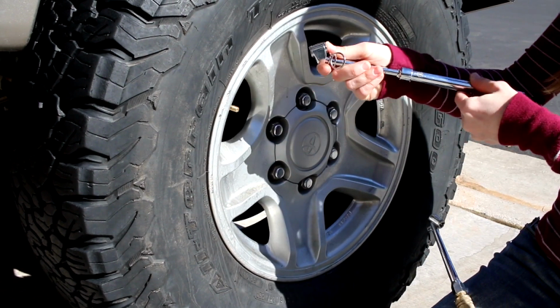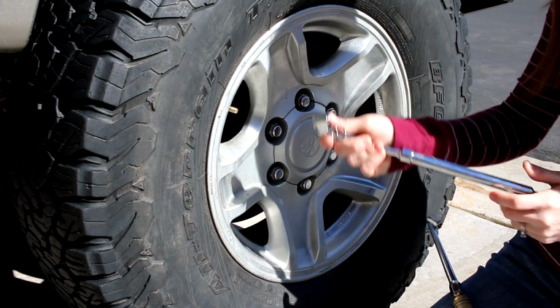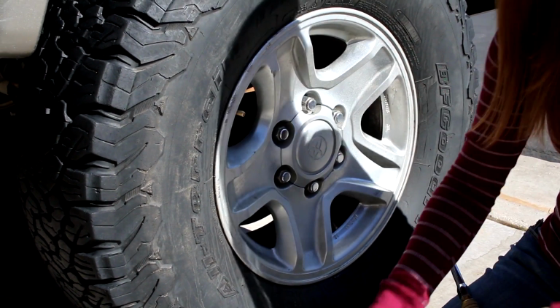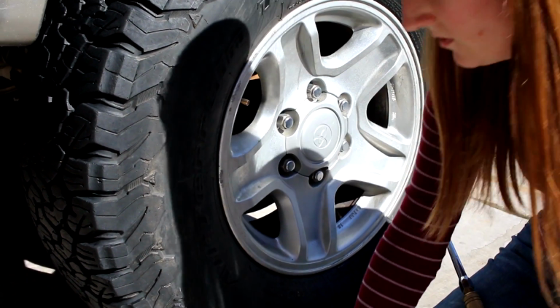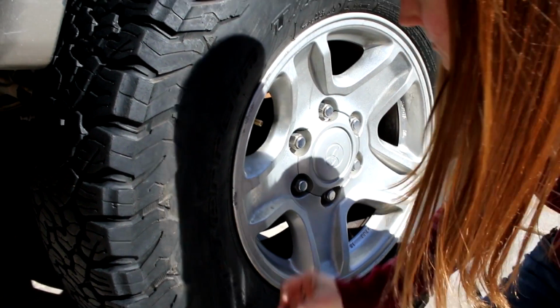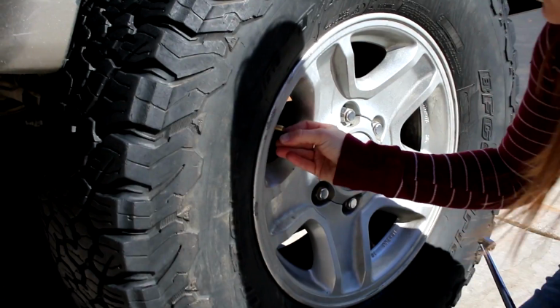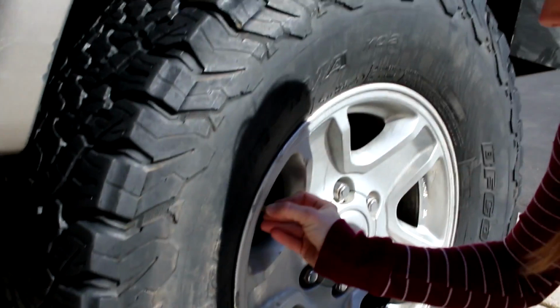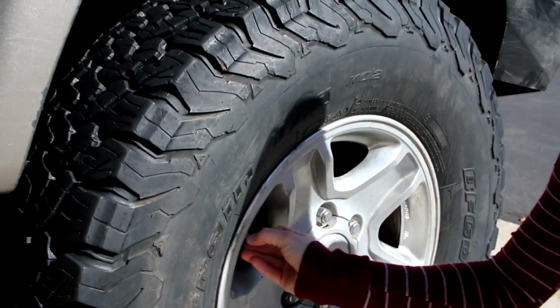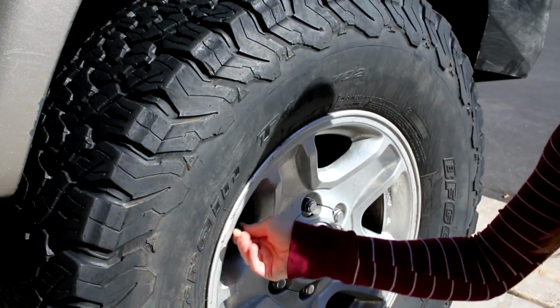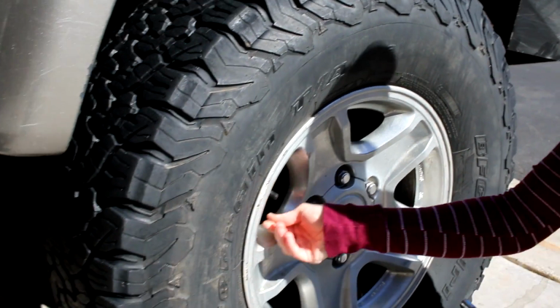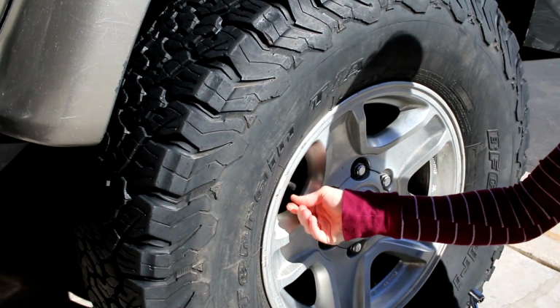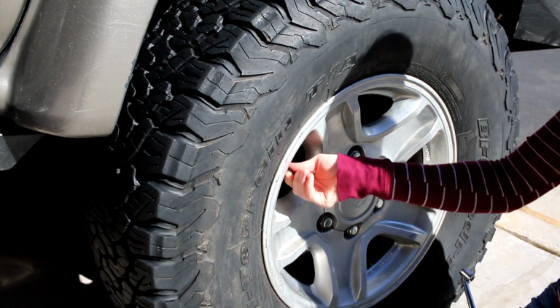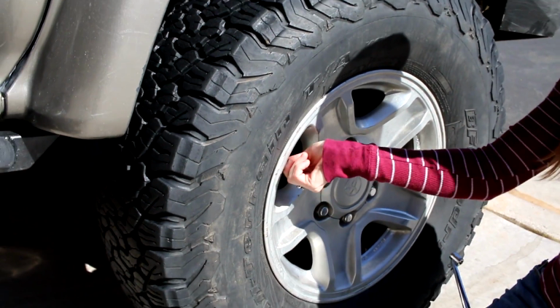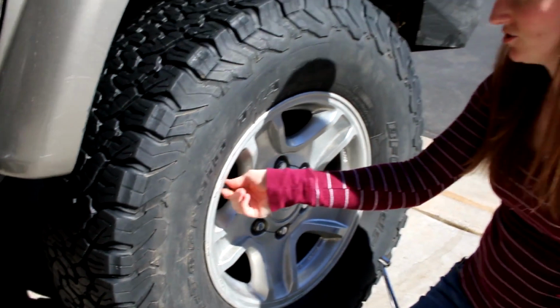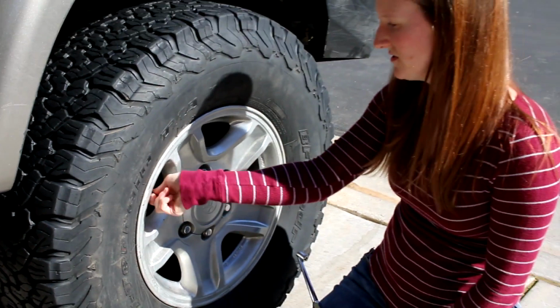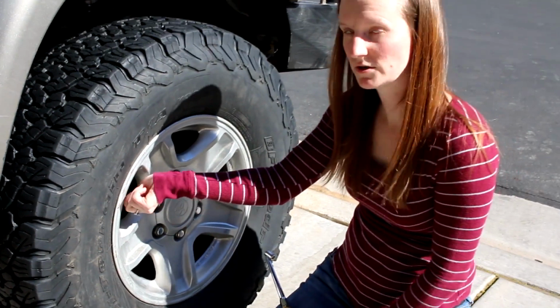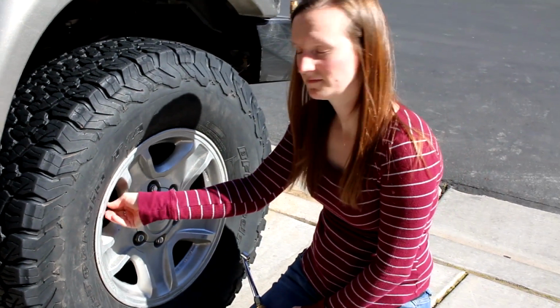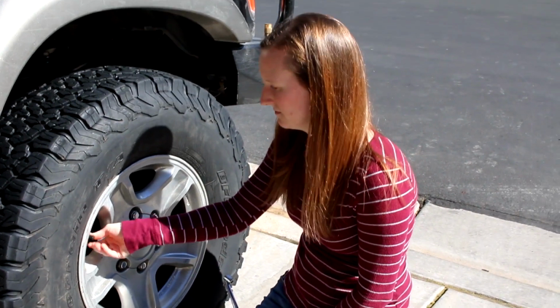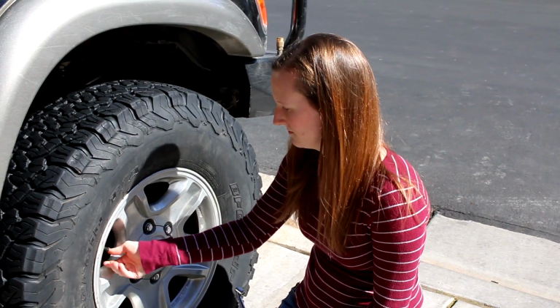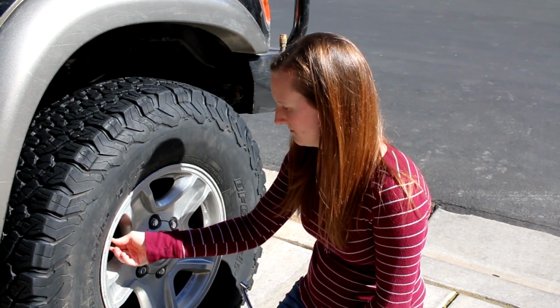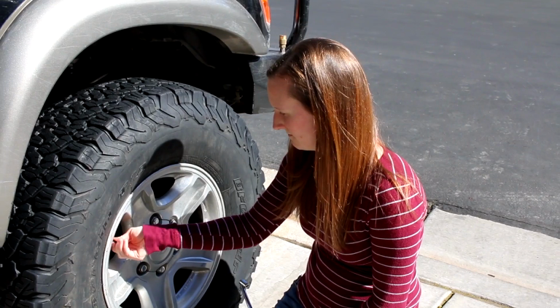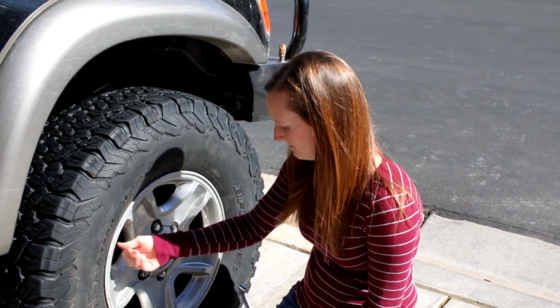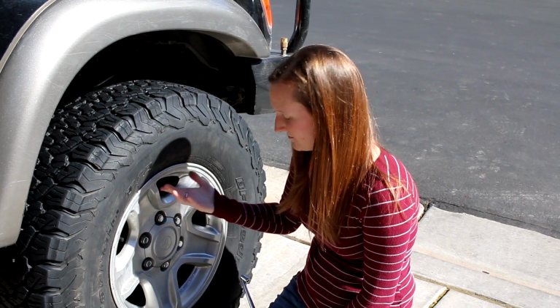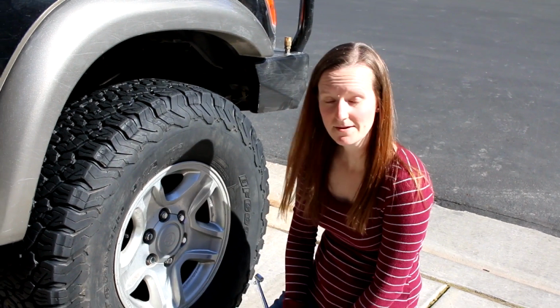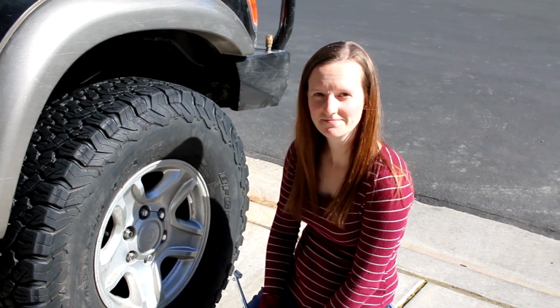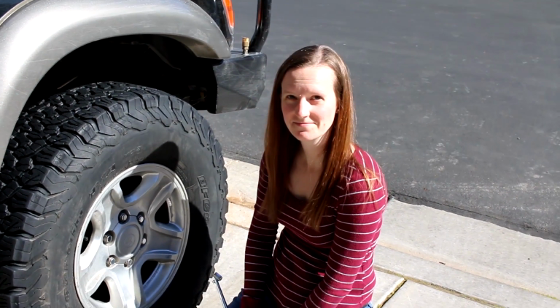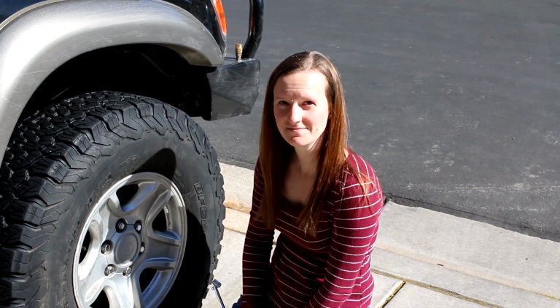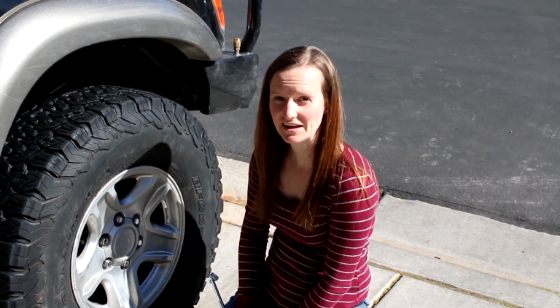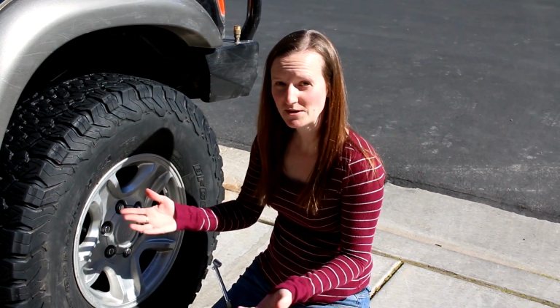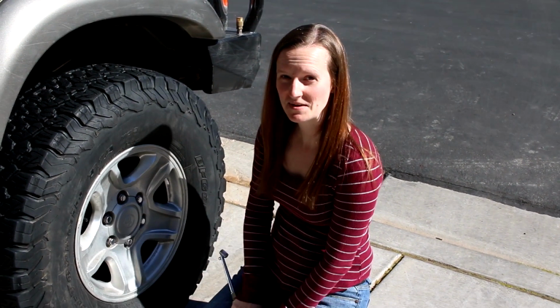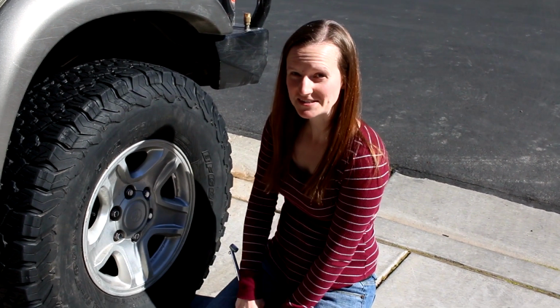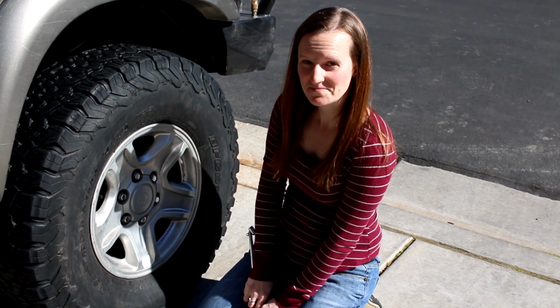There we go. Easy enough. And that is how you change a valve stem core, just like that. Thank you for watching. Have a good day. Bye.